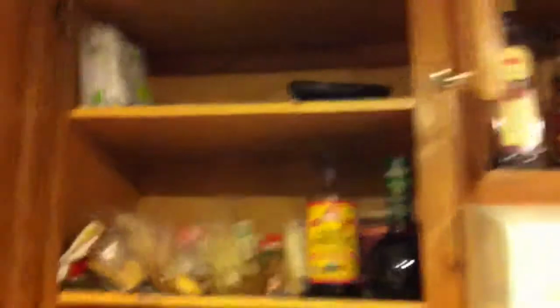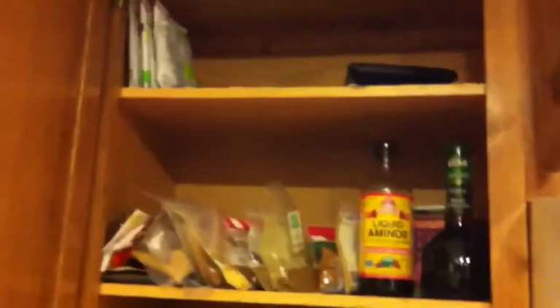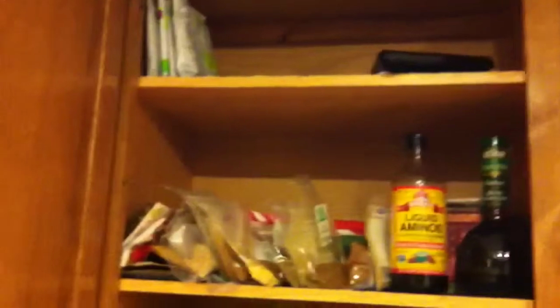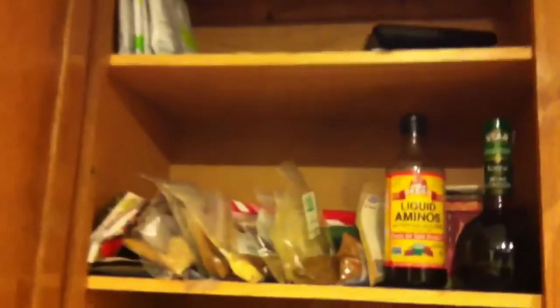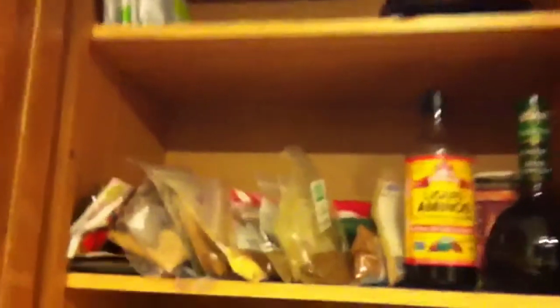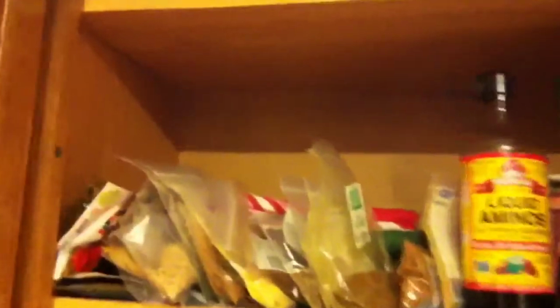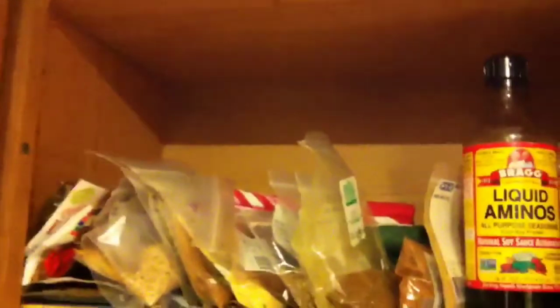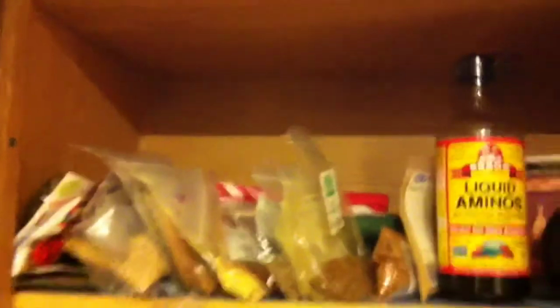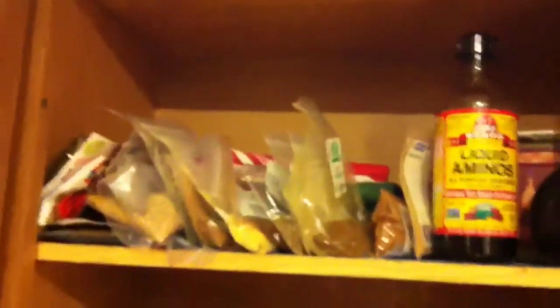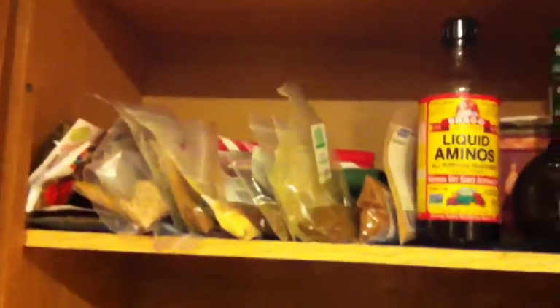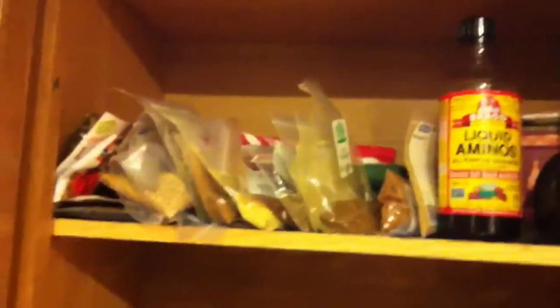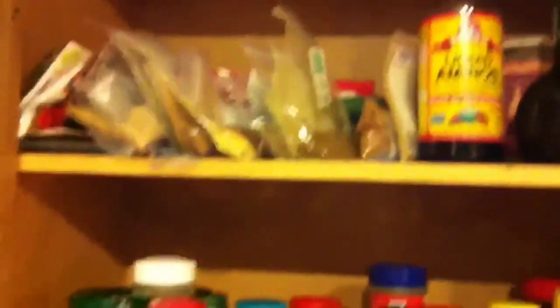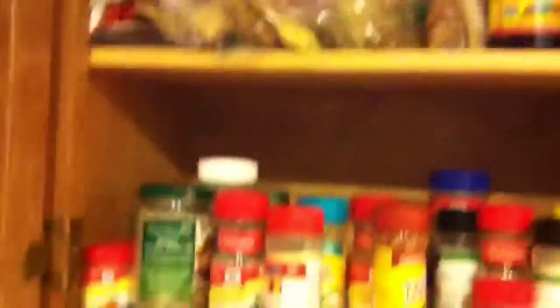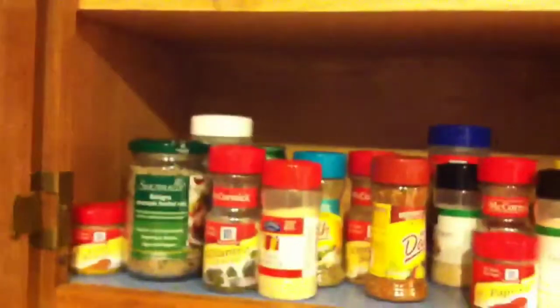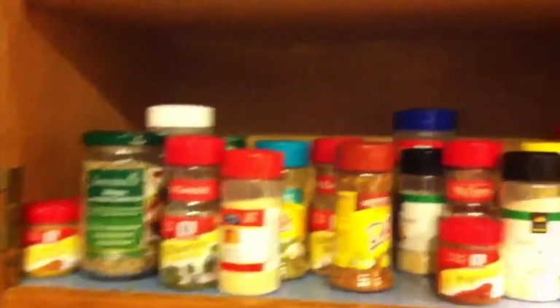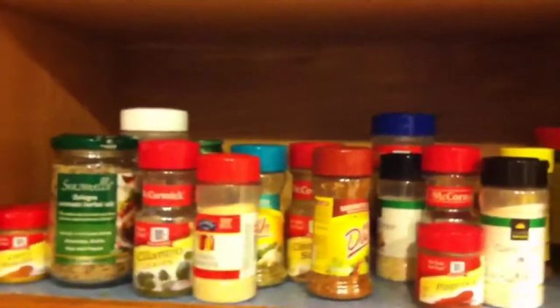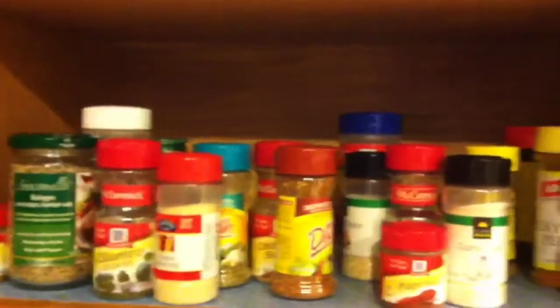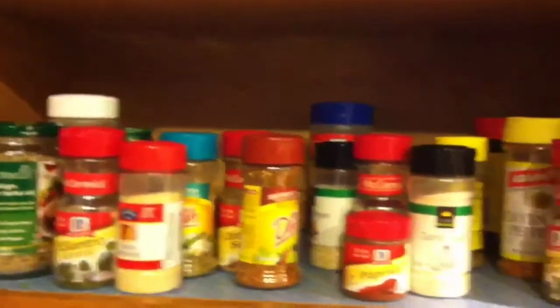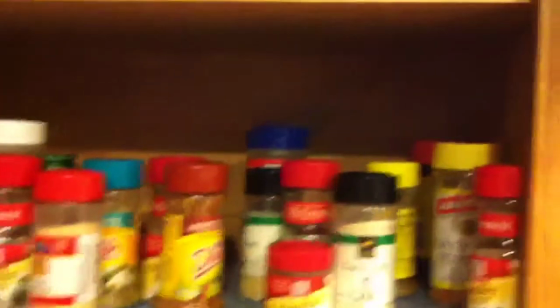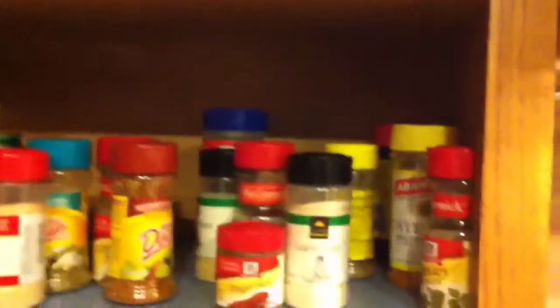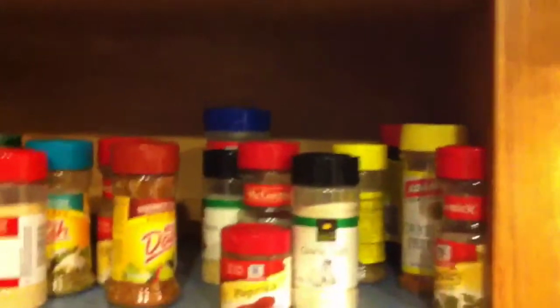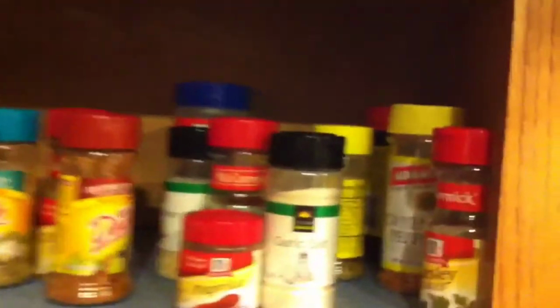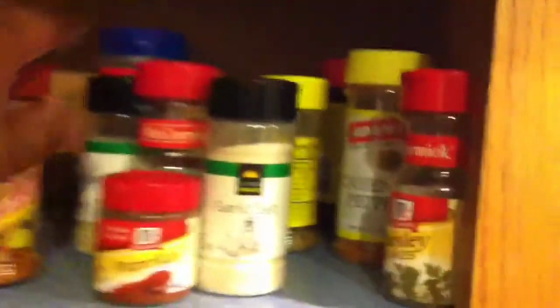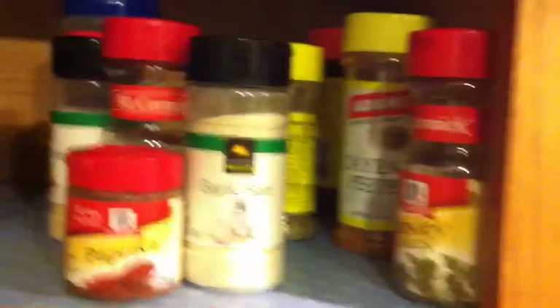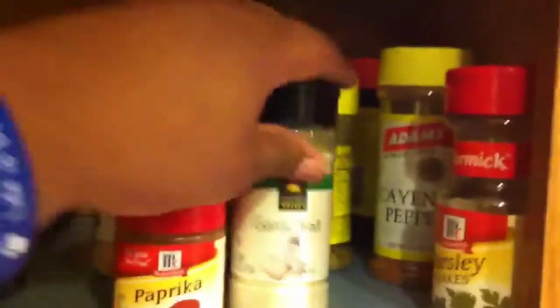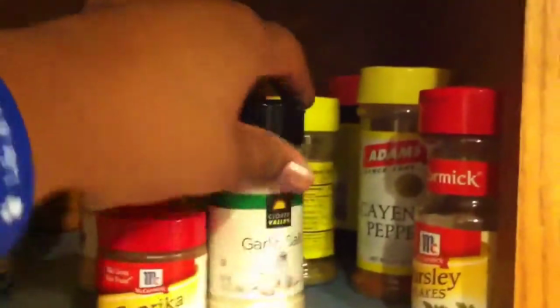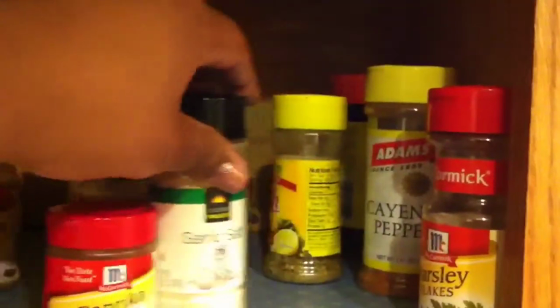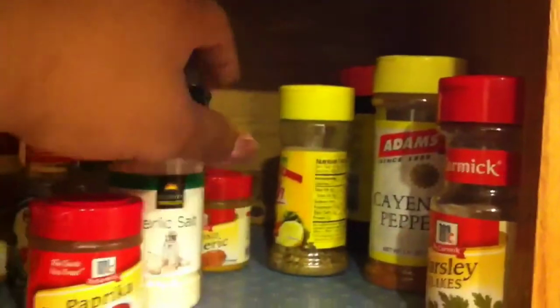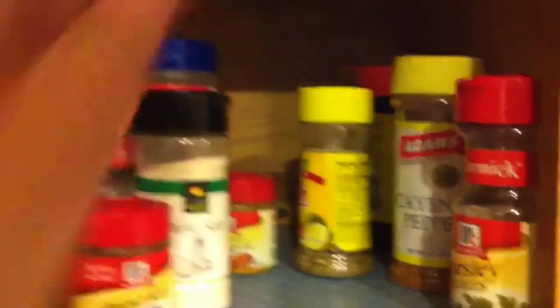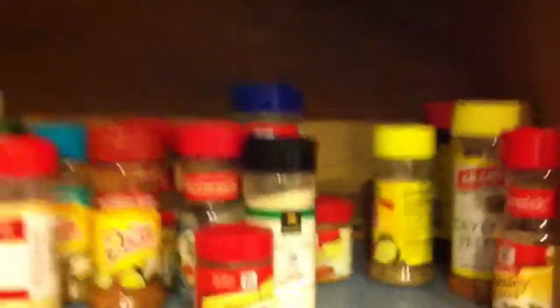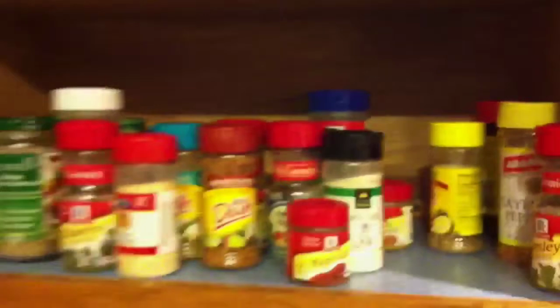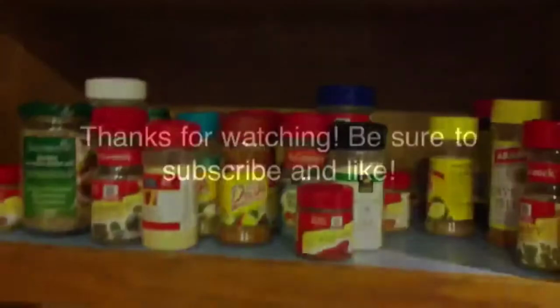So if you have any questions about certain herbs and seasonings that I use, just leave a comment below and I'll tell you what I have and what I use on a regular basis. Have a good one.